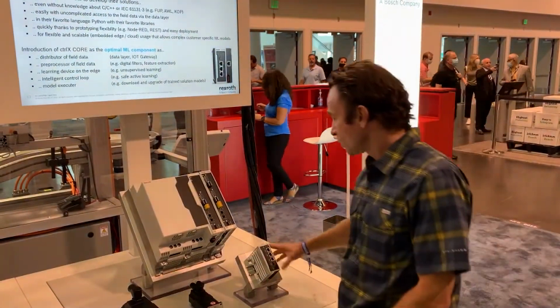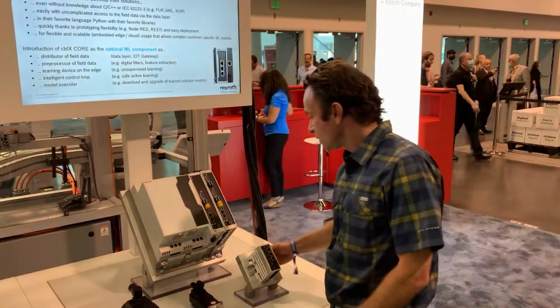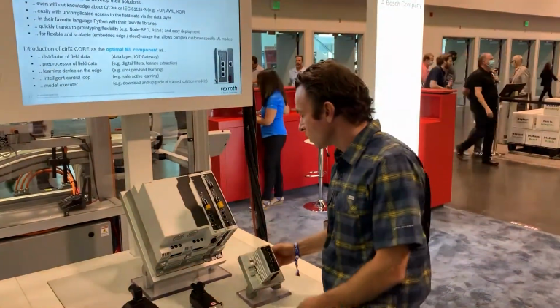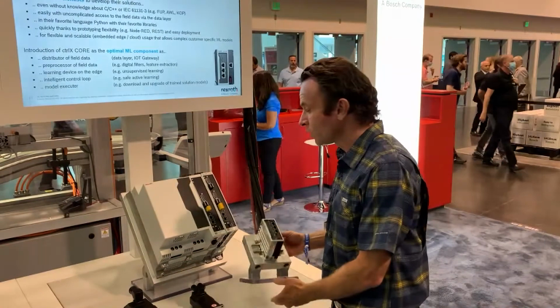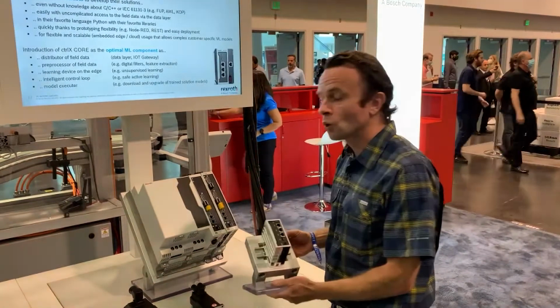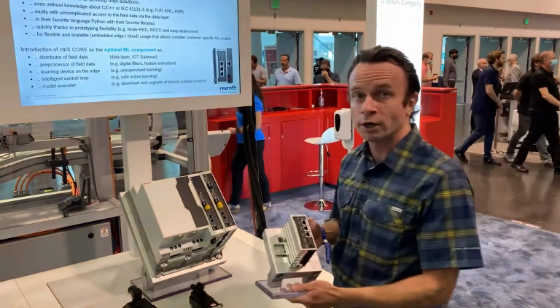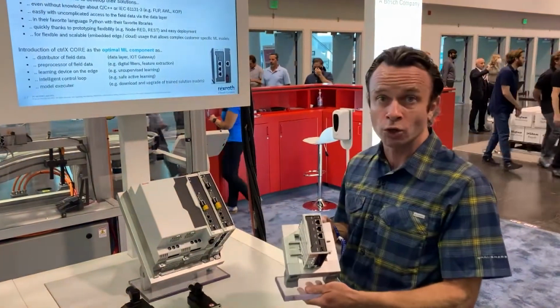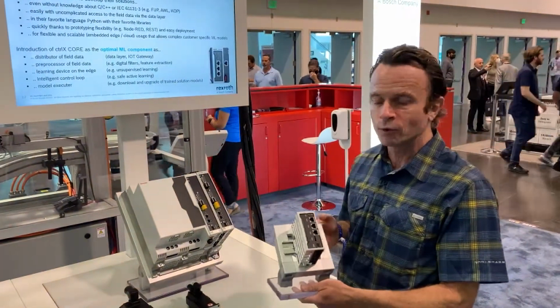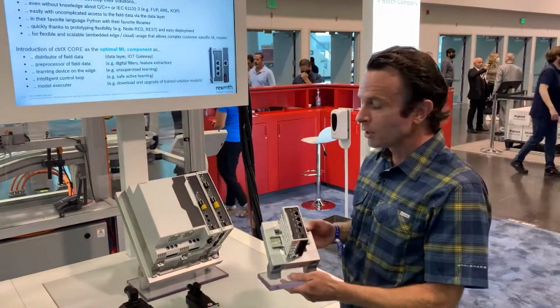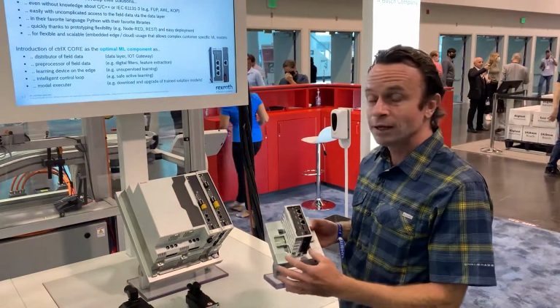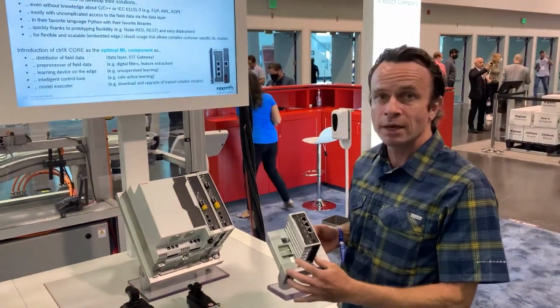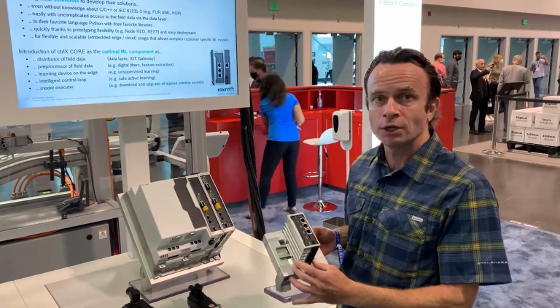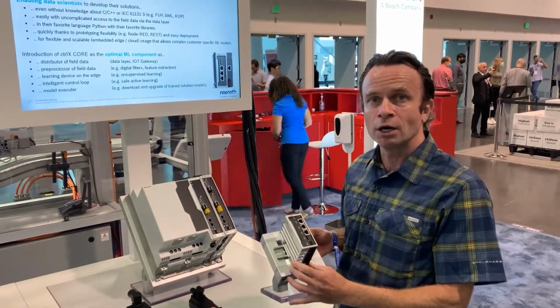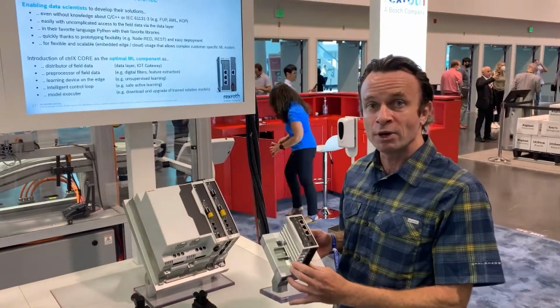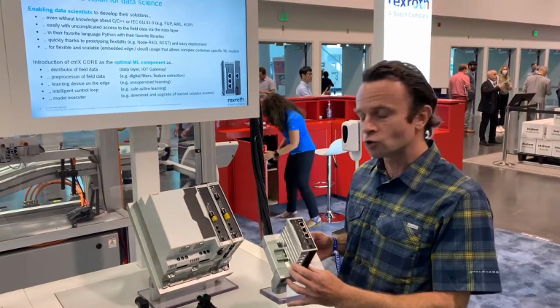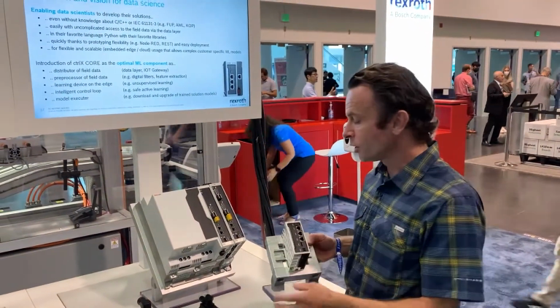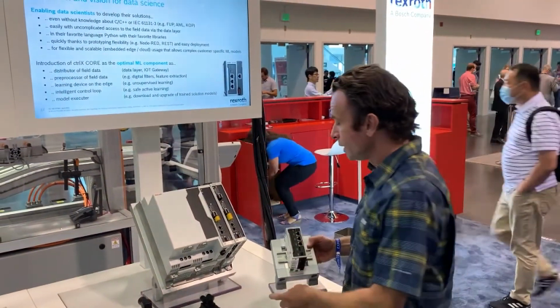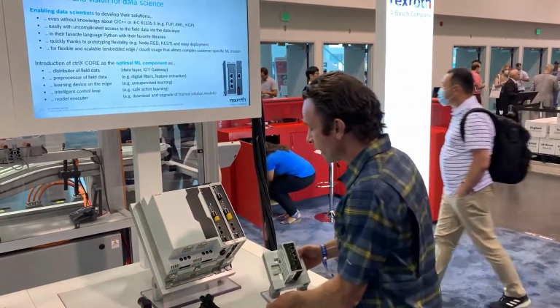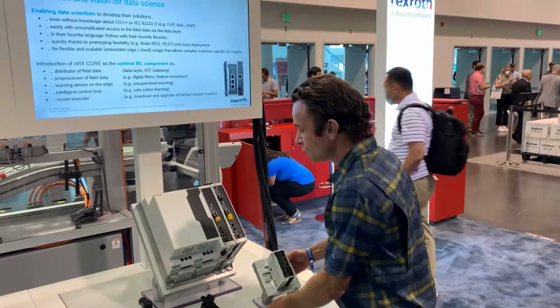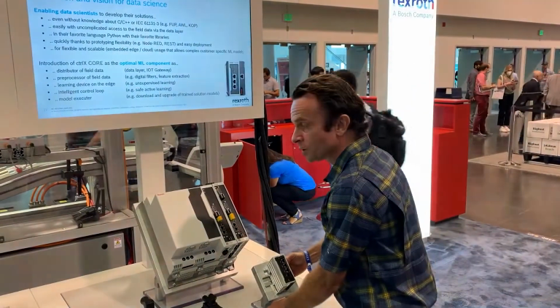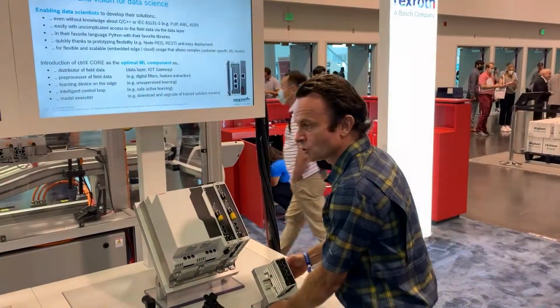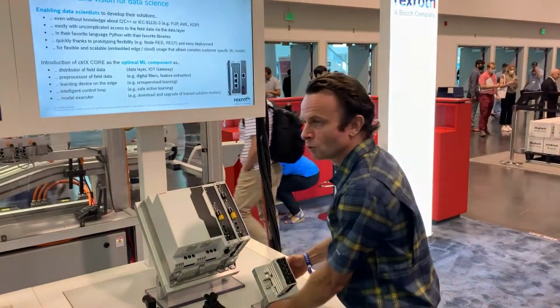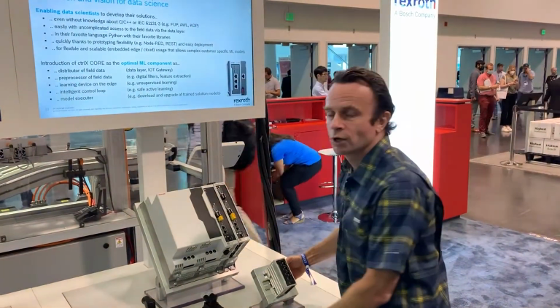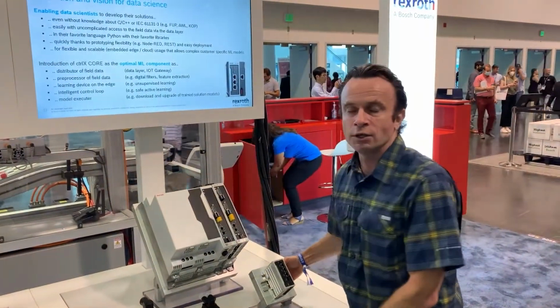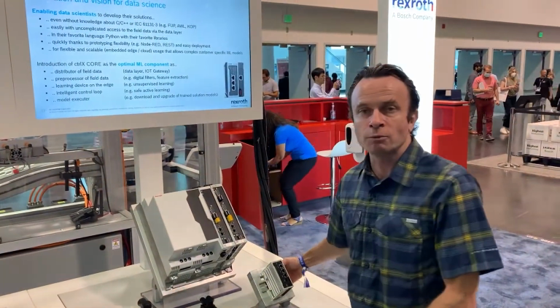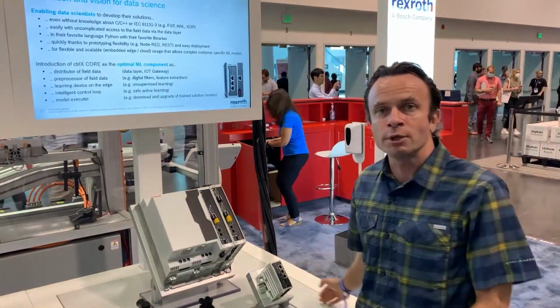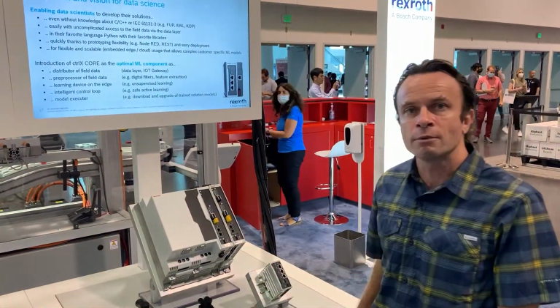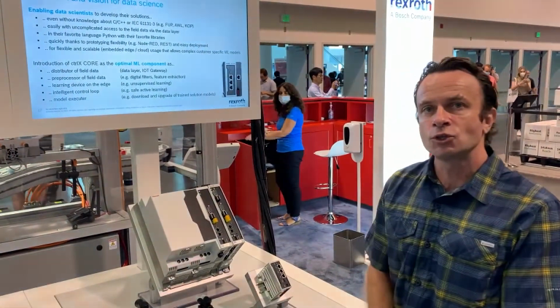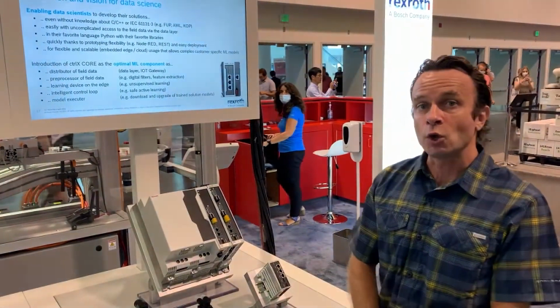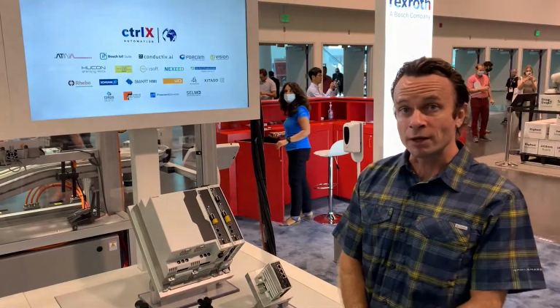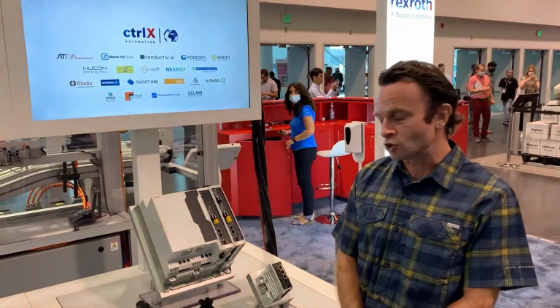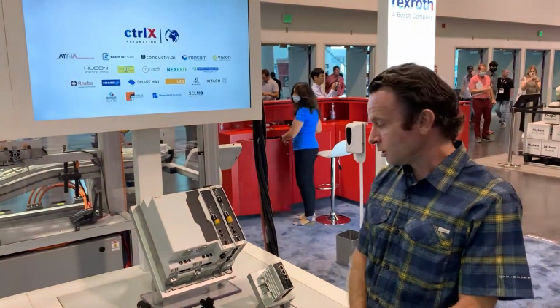Specifically, we're showcasing here a ControlX4 controller. It's a Linux-based automation controller that allows customers to use different programming environments to automate their machine.